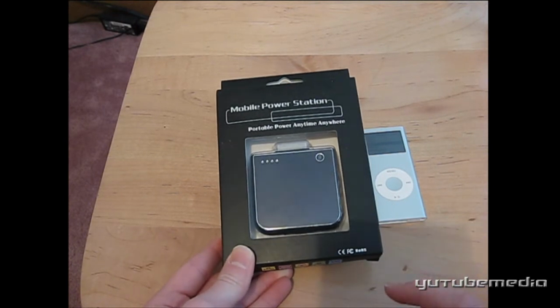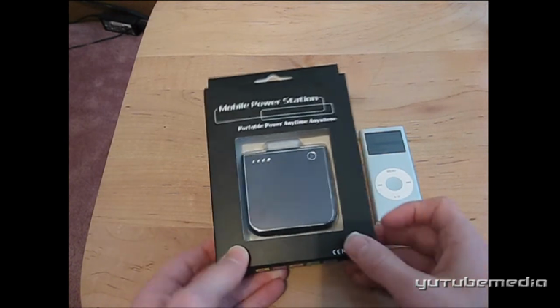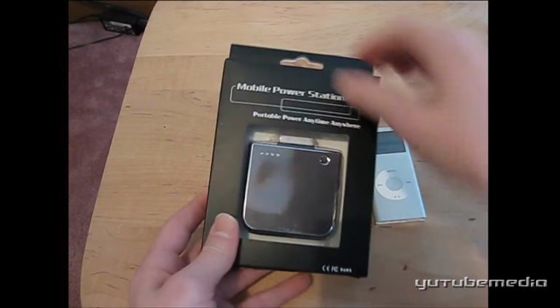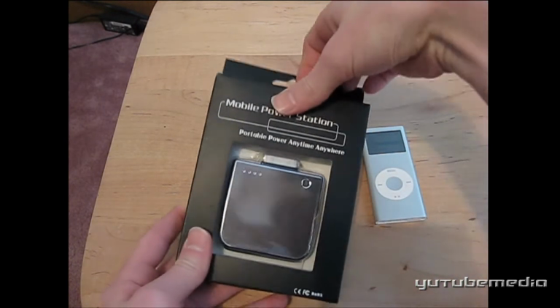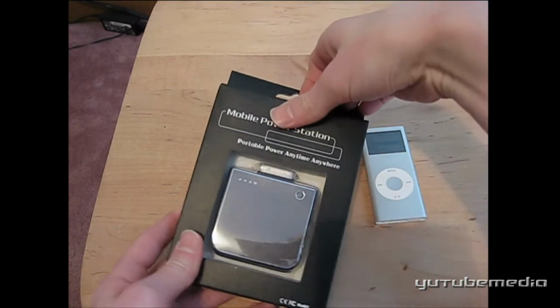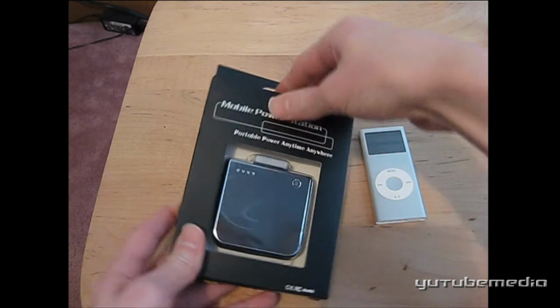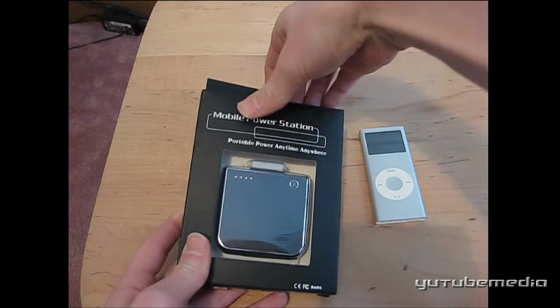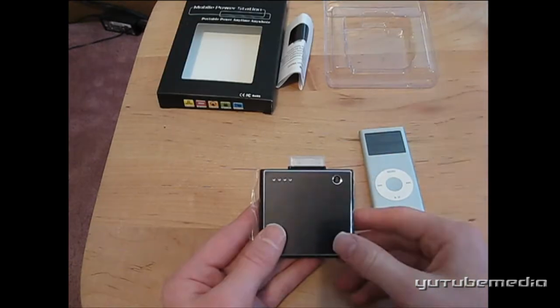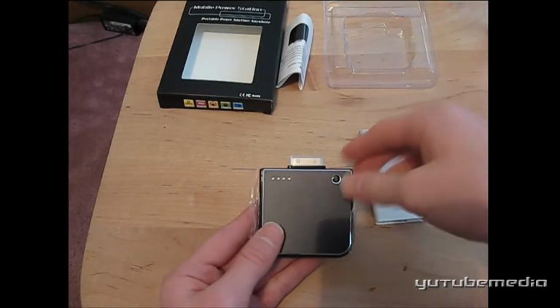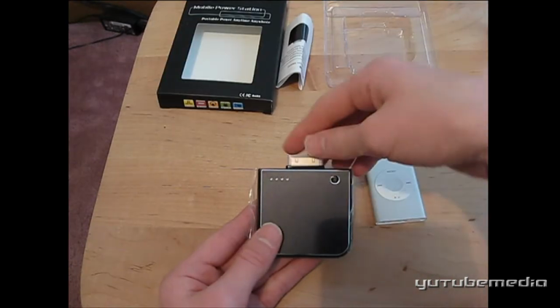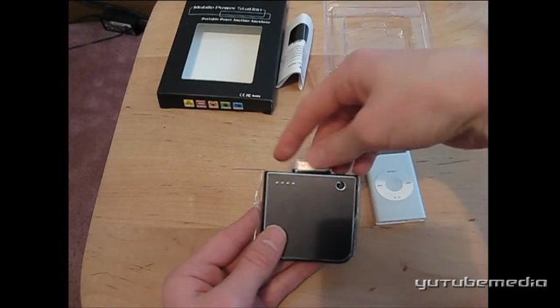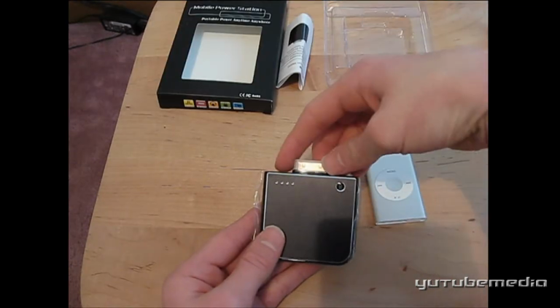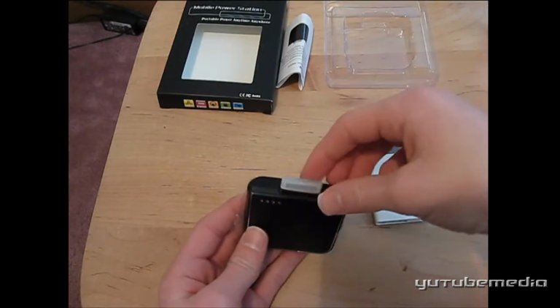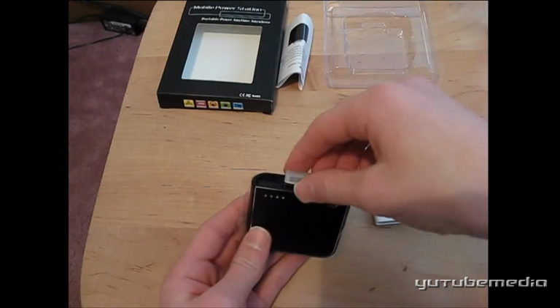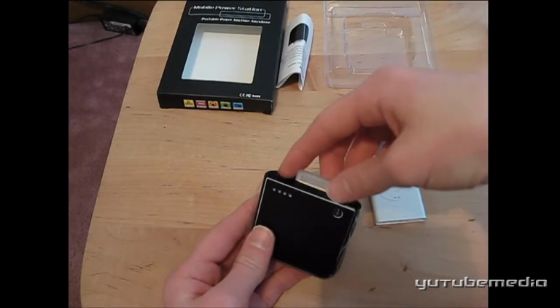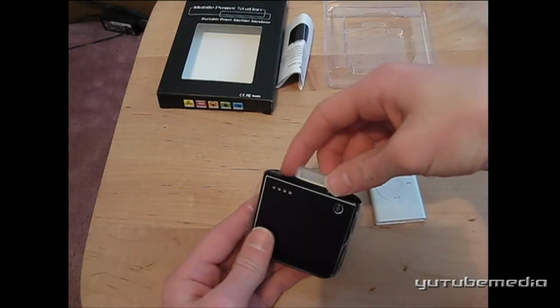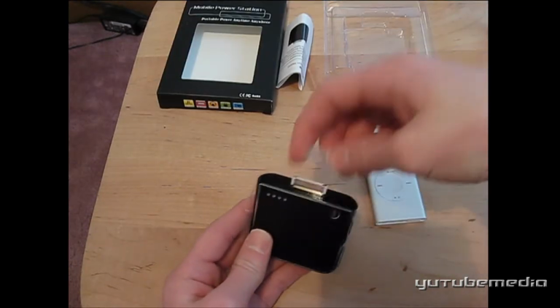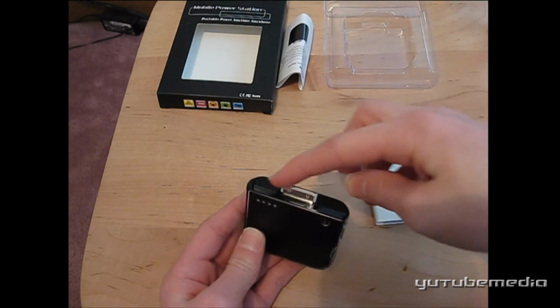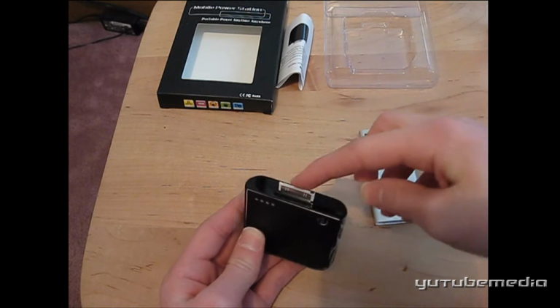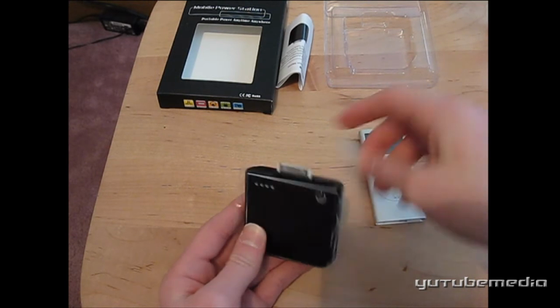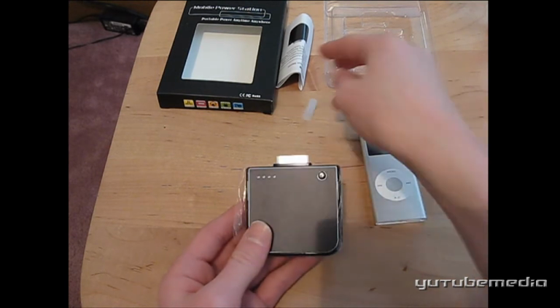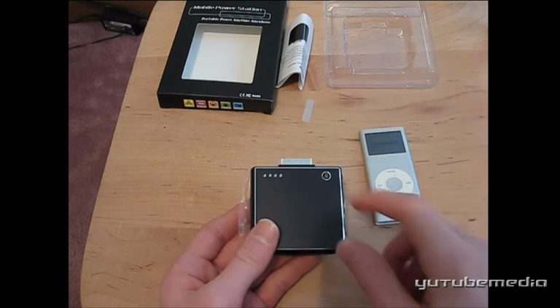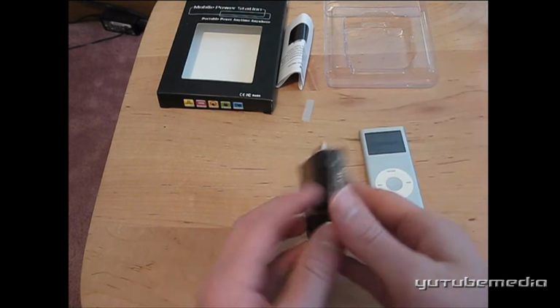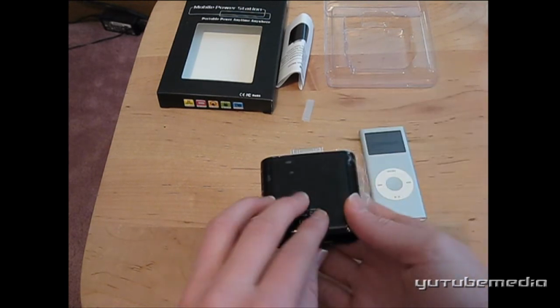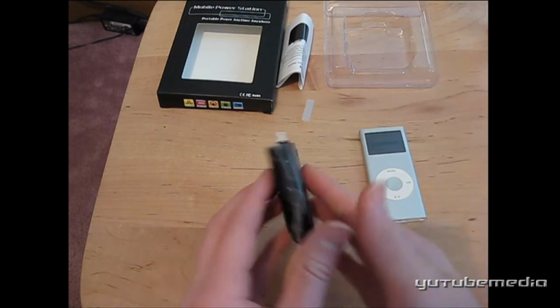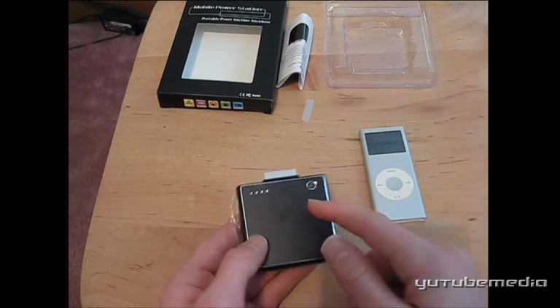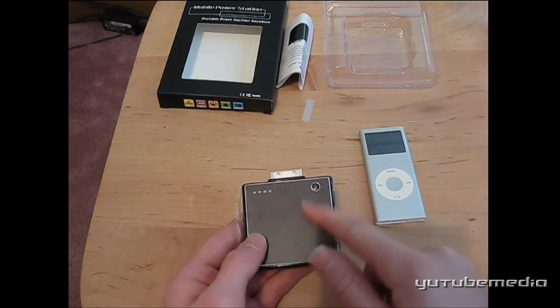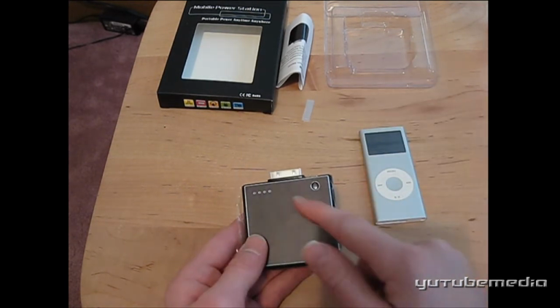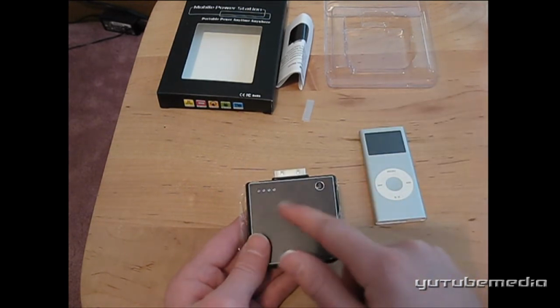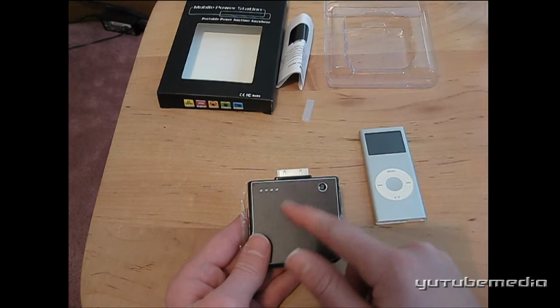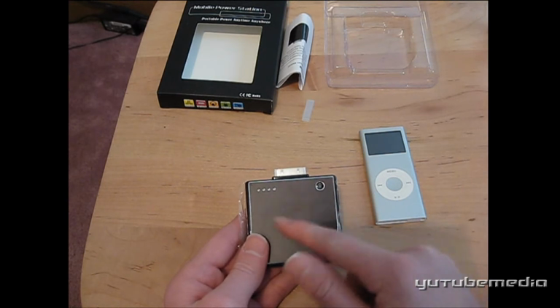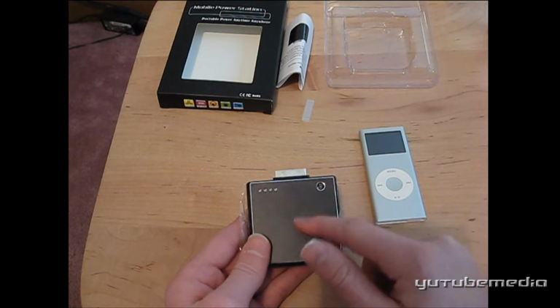Let's go ahead and open it up. It's packaged really nicely — it even has a rubber cap on the top to protect this part. And this is really beautifully designed; it's very sleek and snazzy, with a nice smooth top.